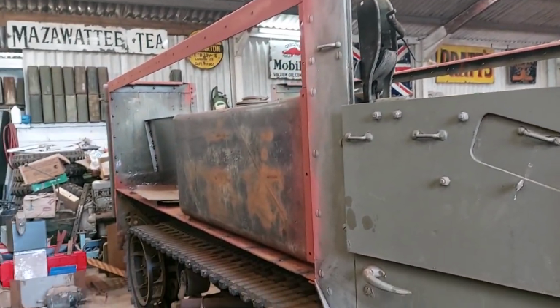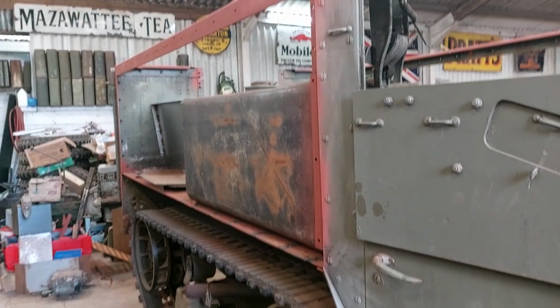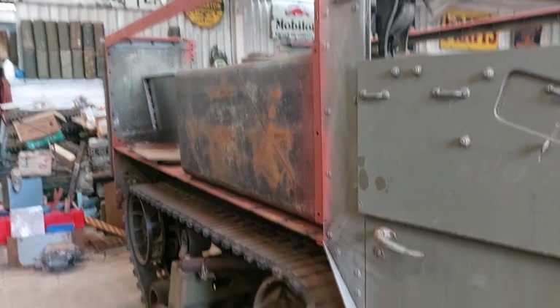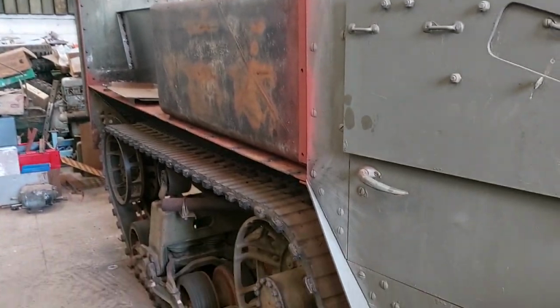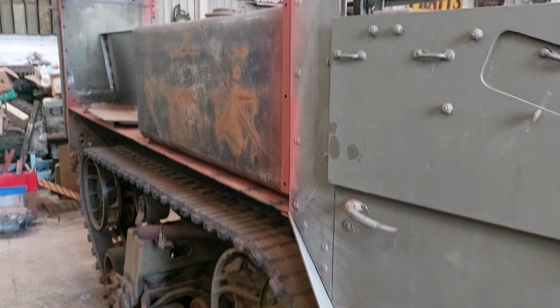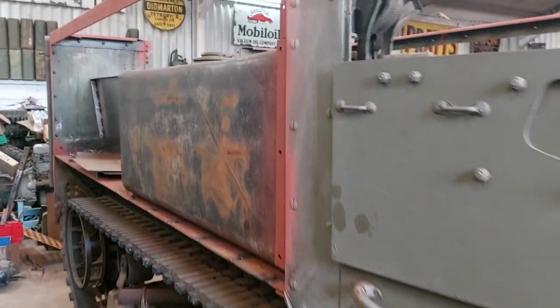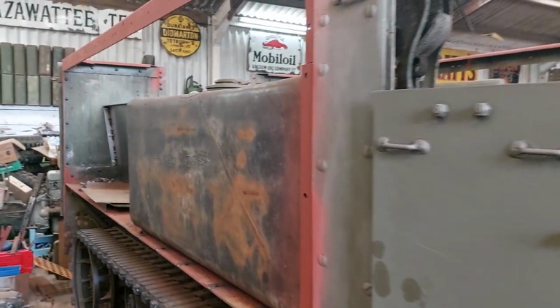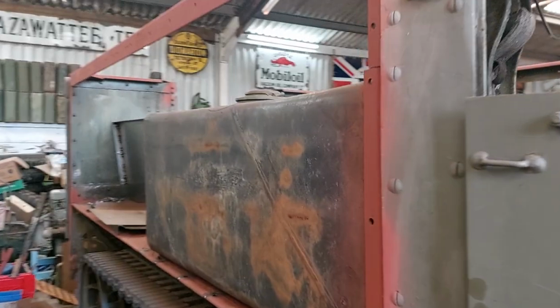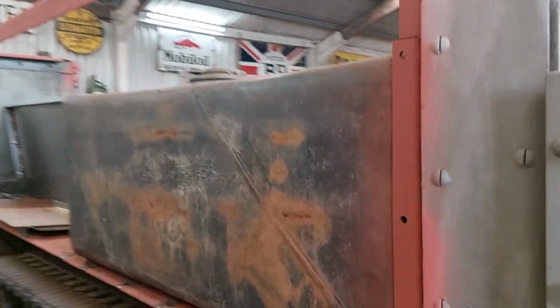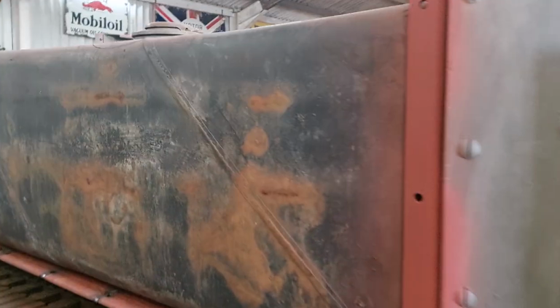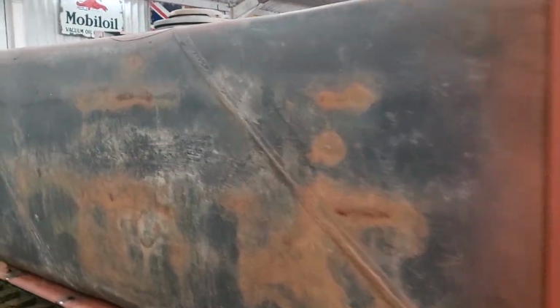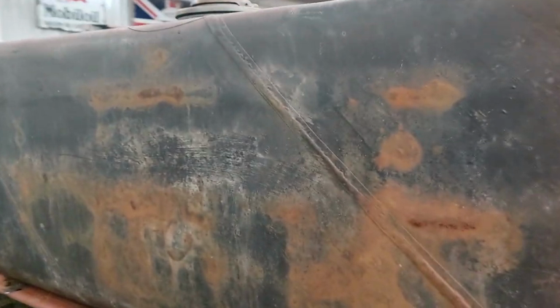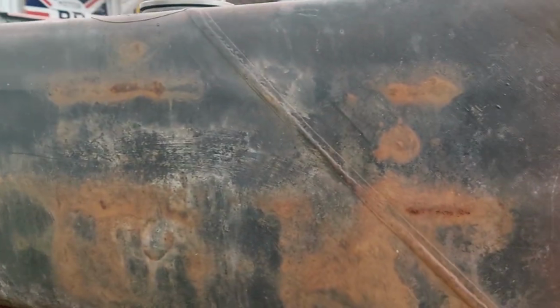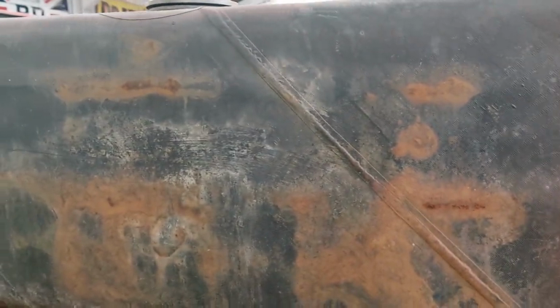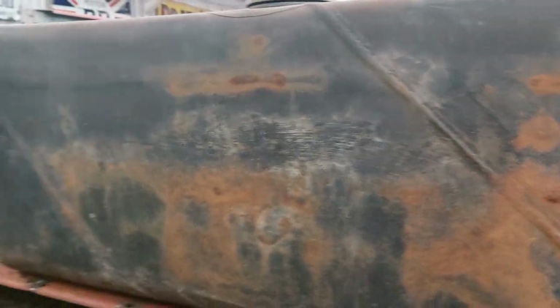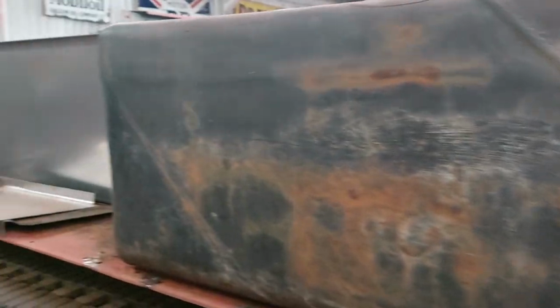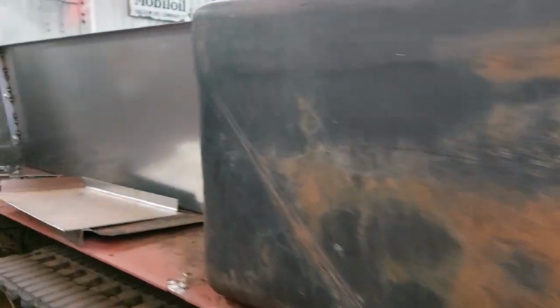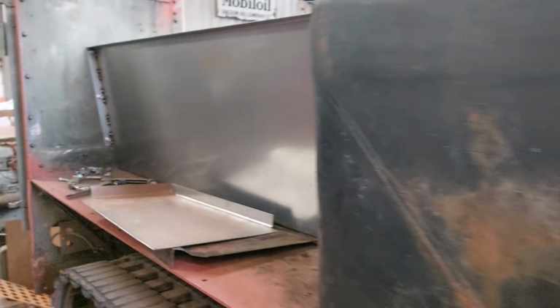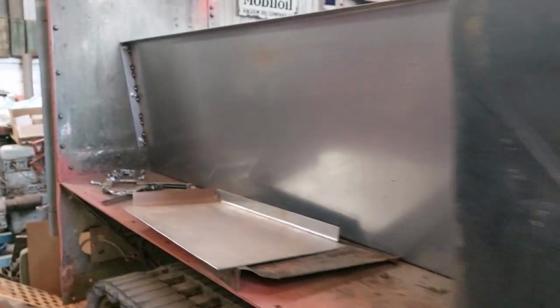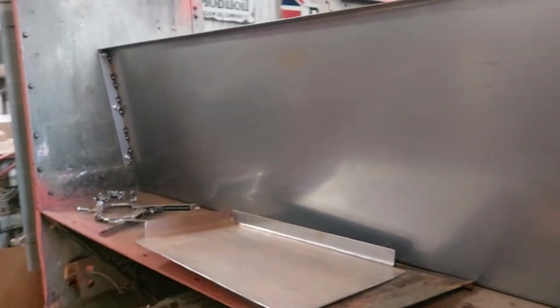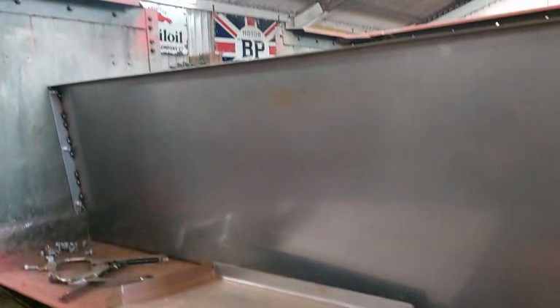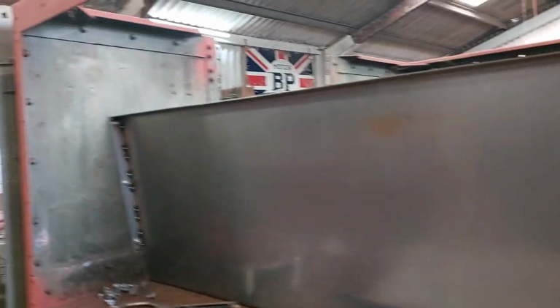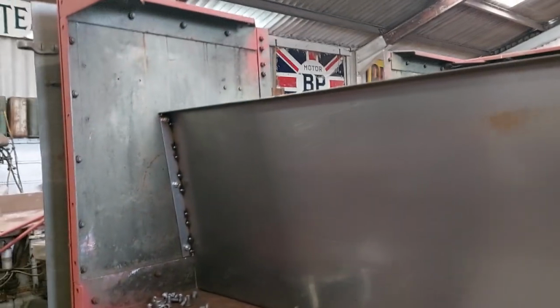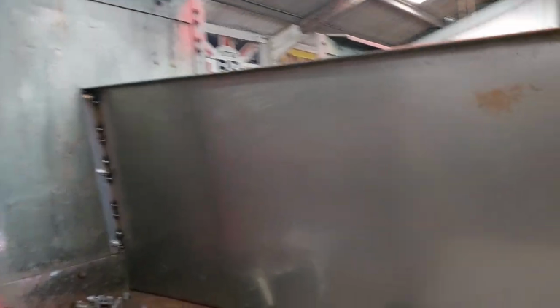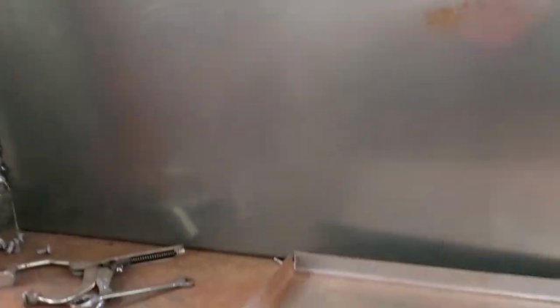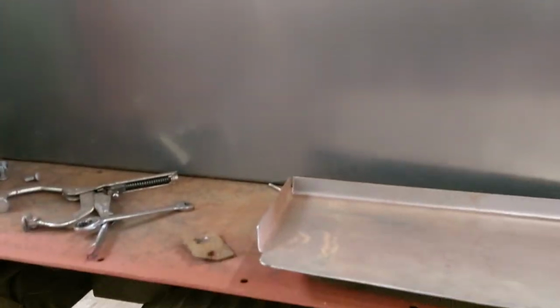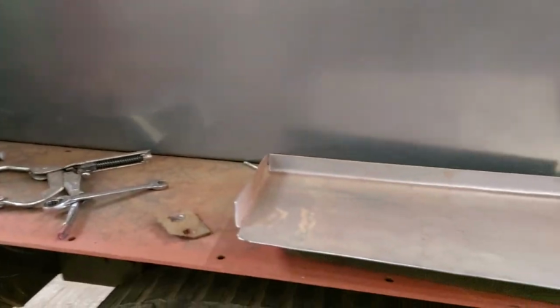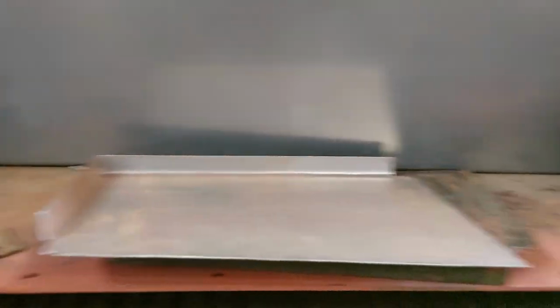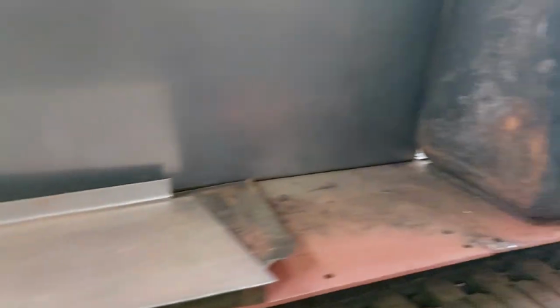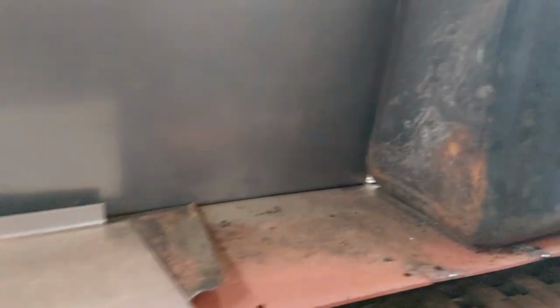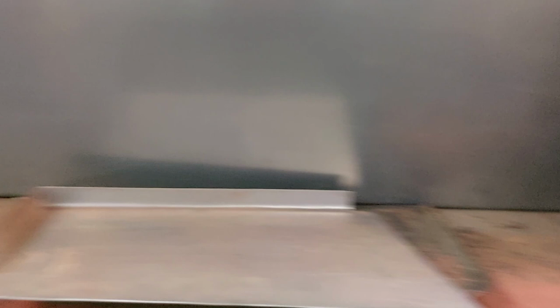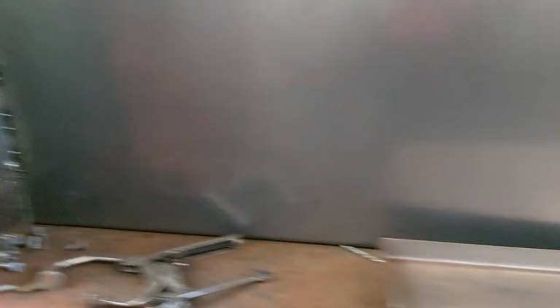Here is where the side panels will be going. Original fuel tank, which were in rubber. Jim's been doing loads of work on the interior, which he's going to talk you through.